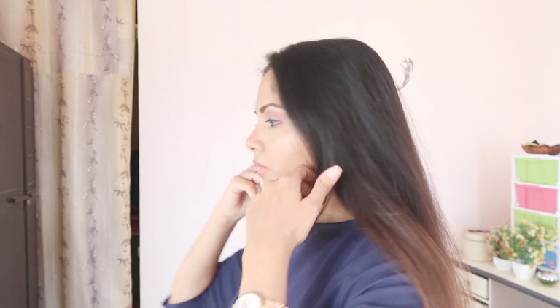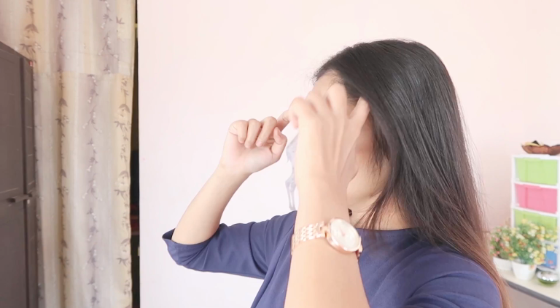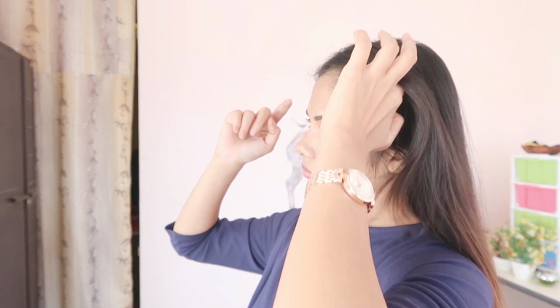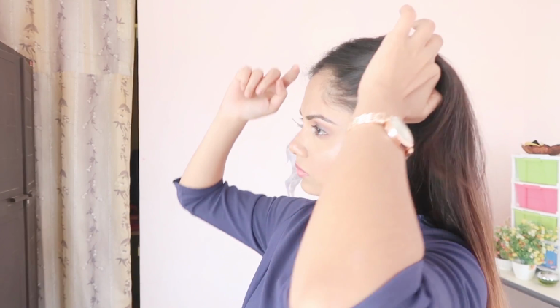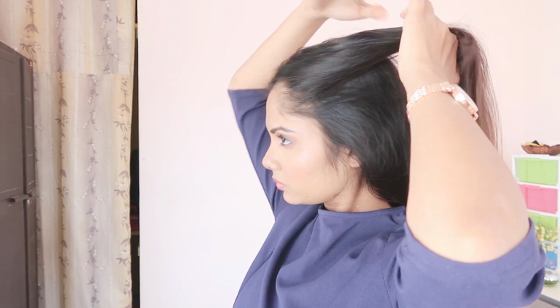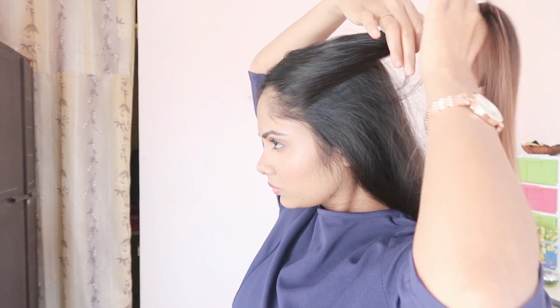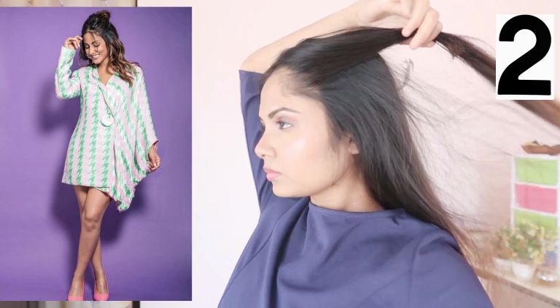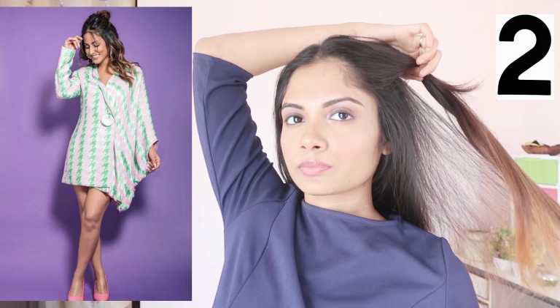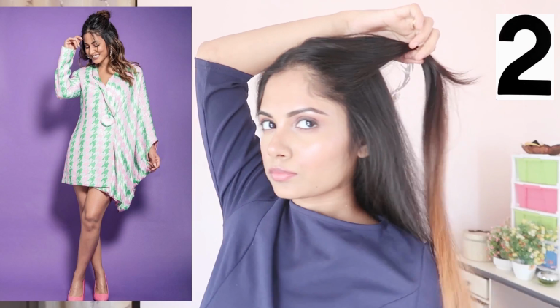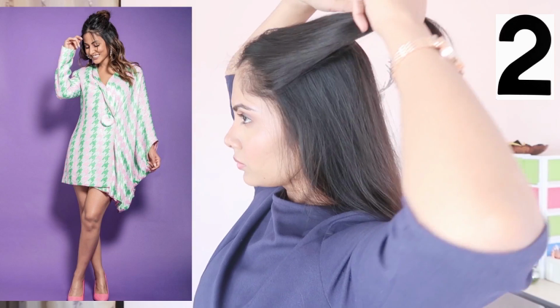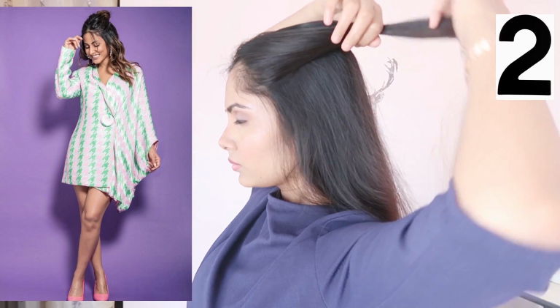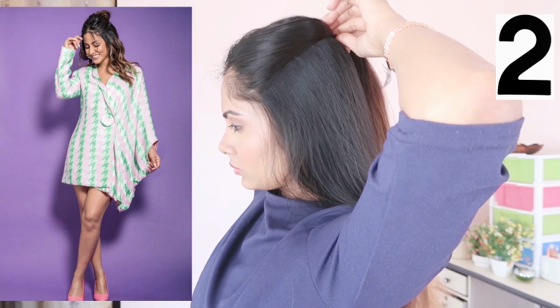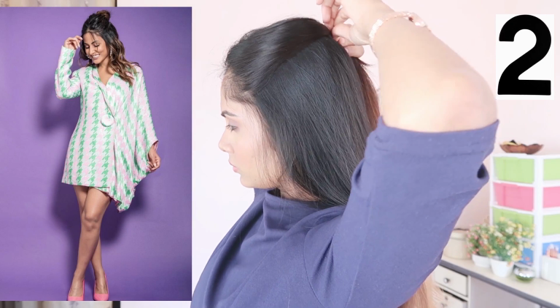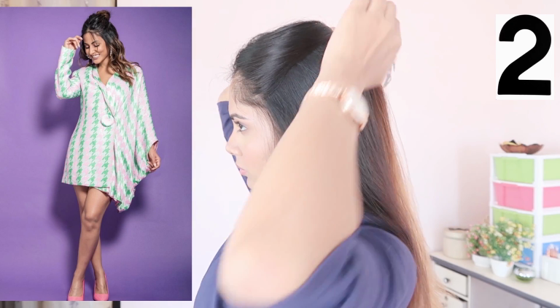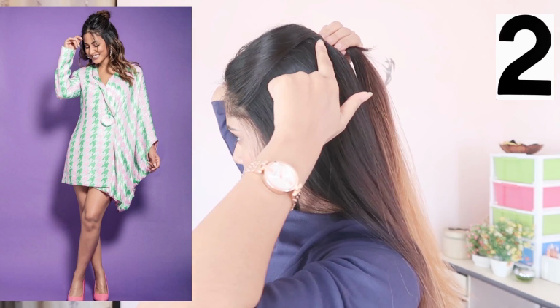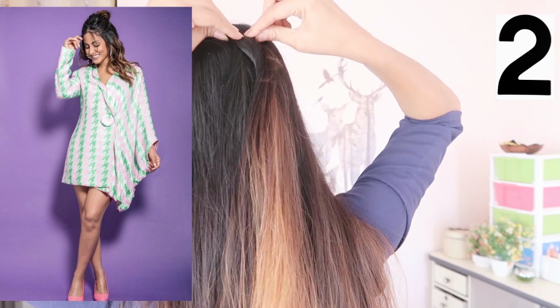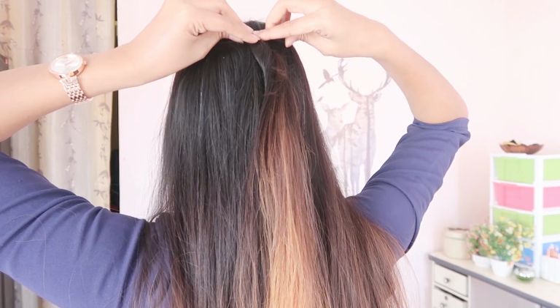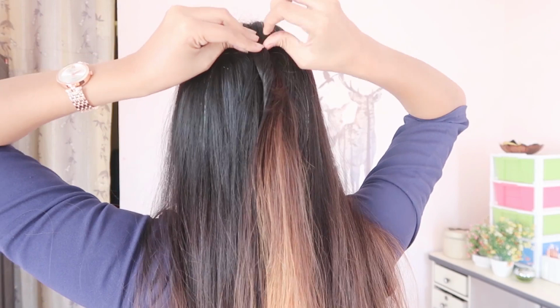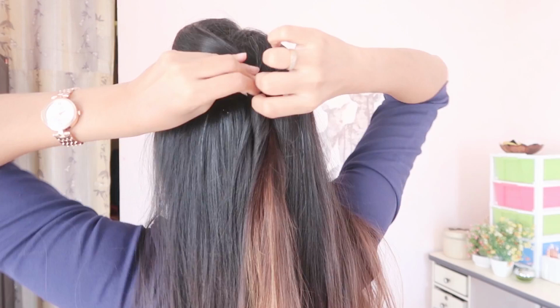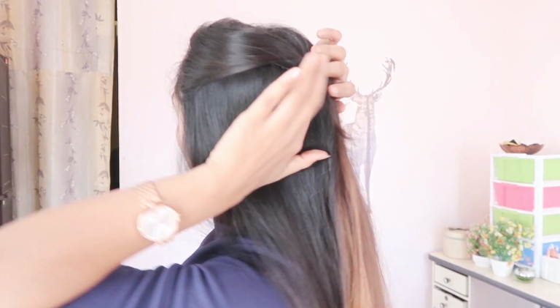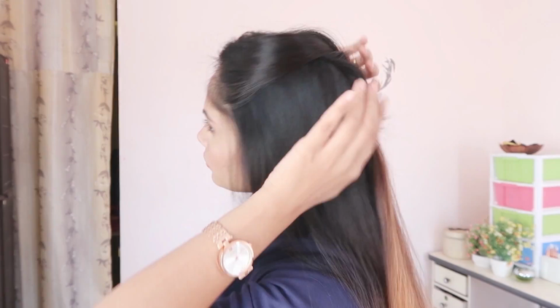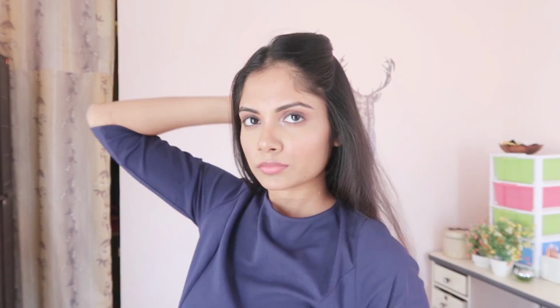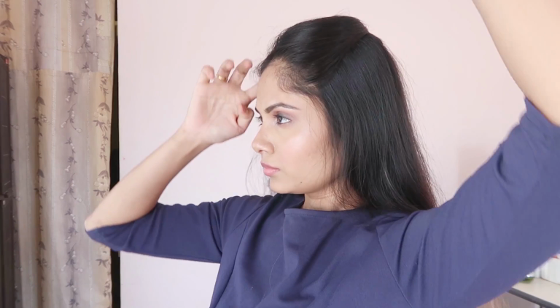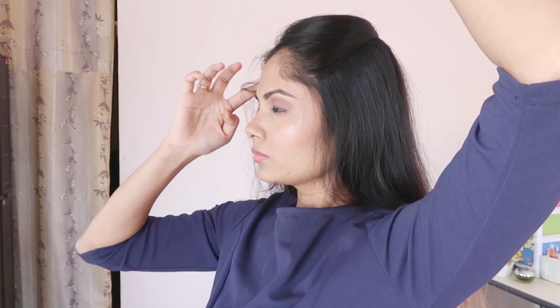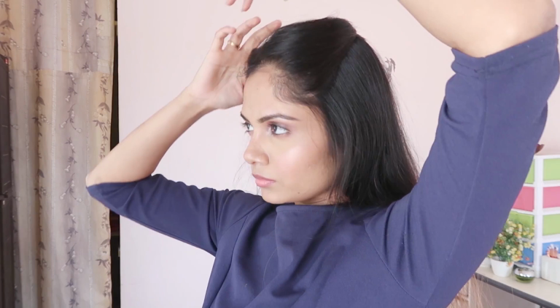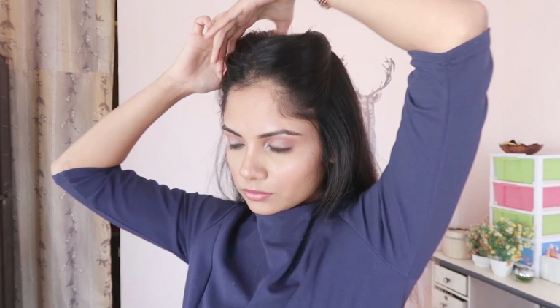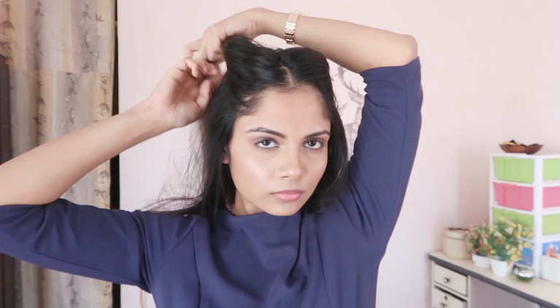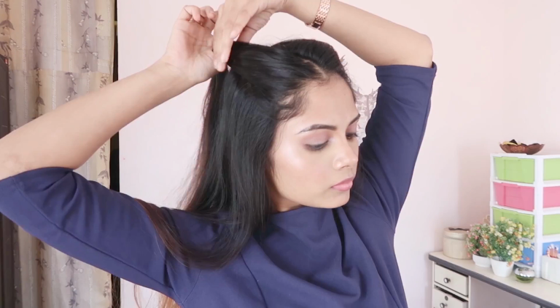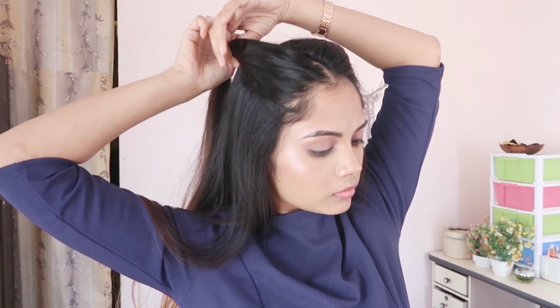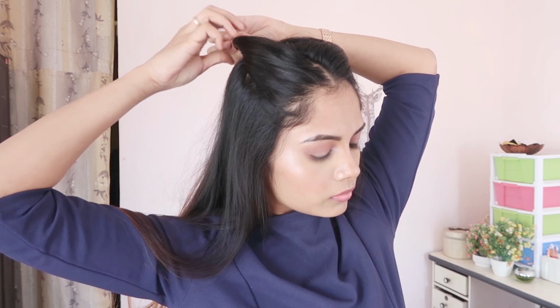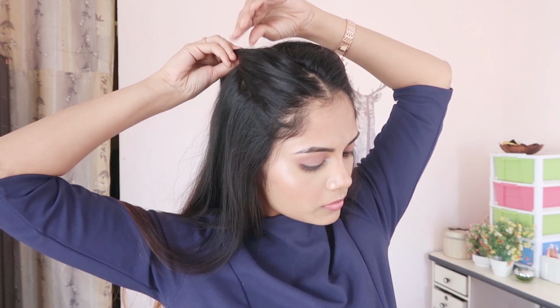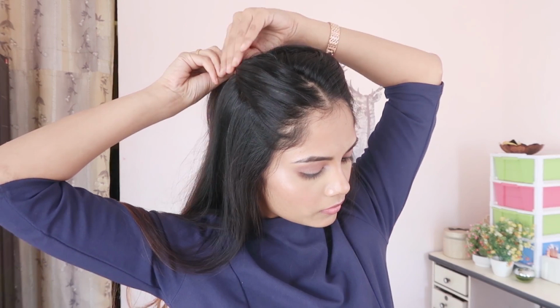The second hairstyle is a half-up hairstyle. I'm starting with a middle partition. Put the front layers on one side and tuck them in.